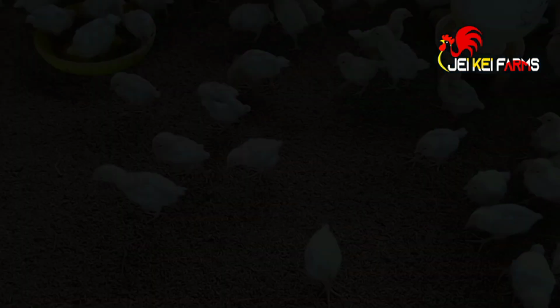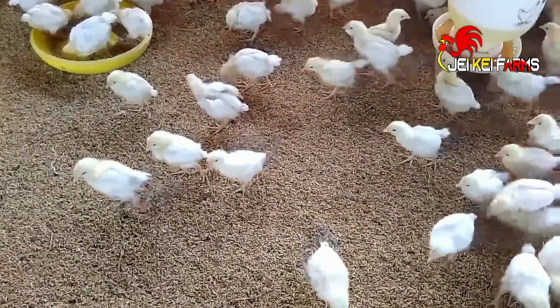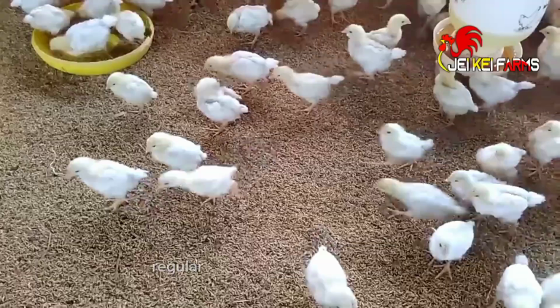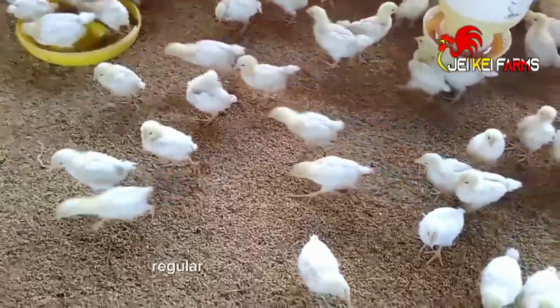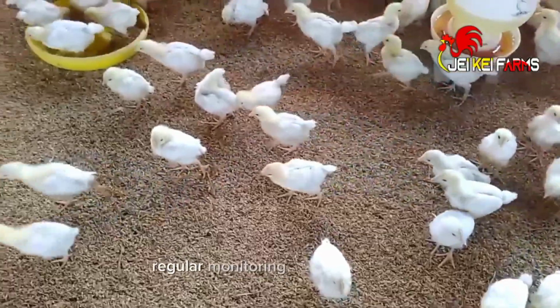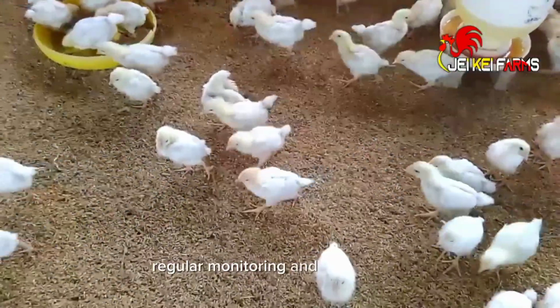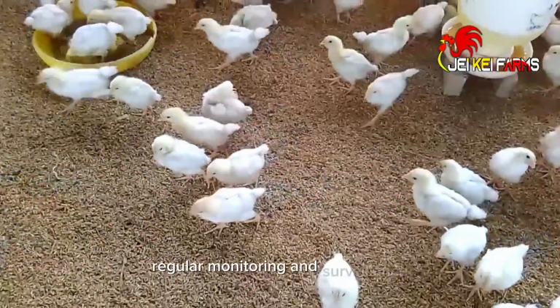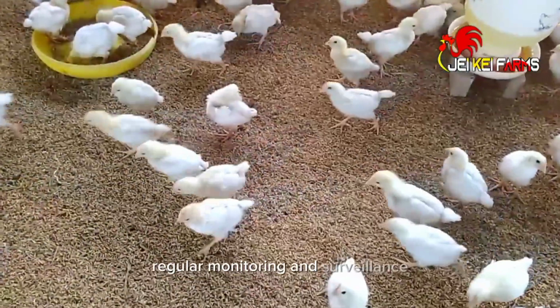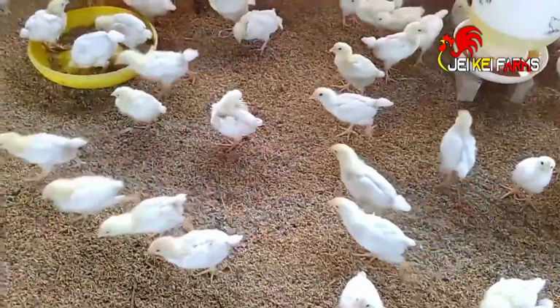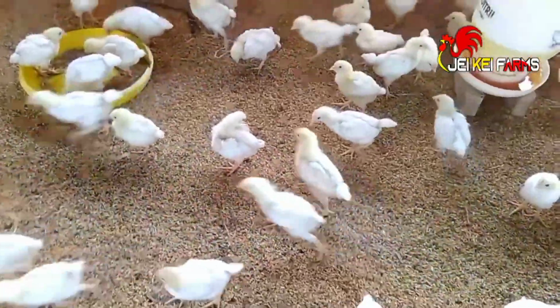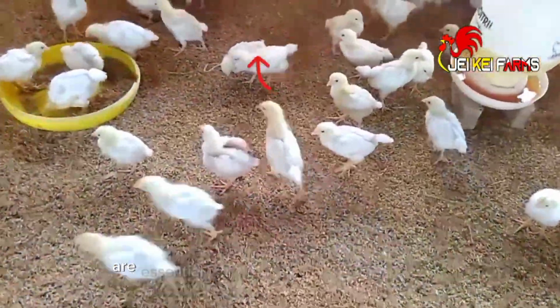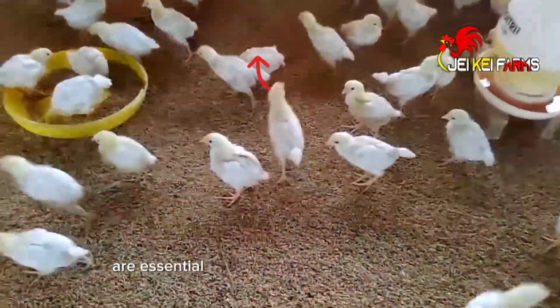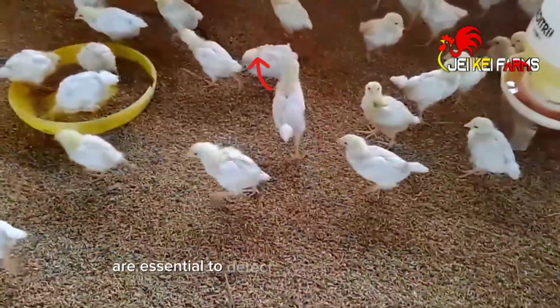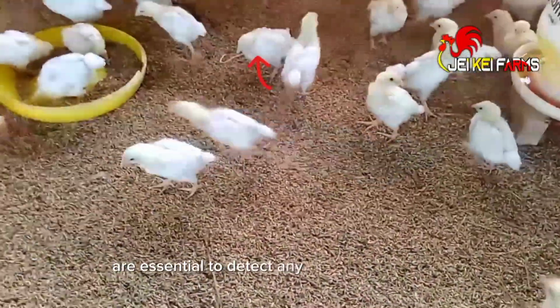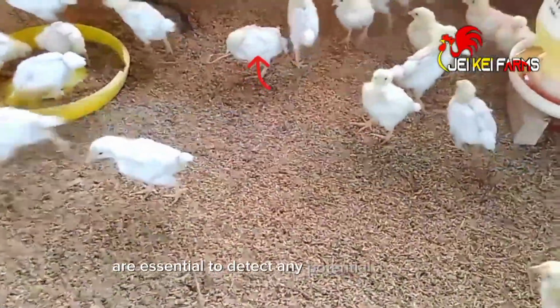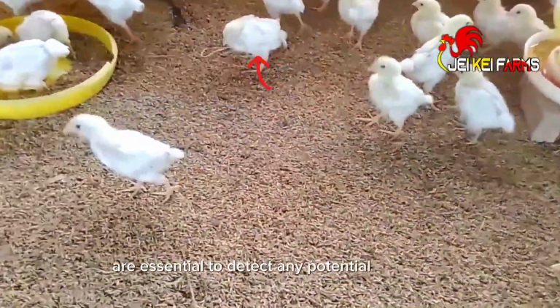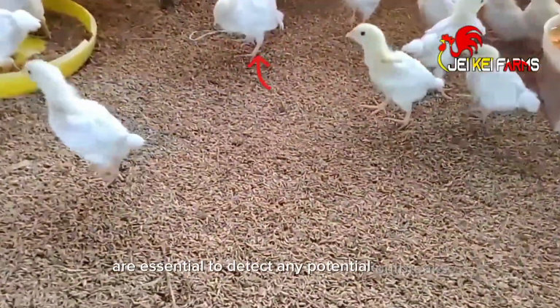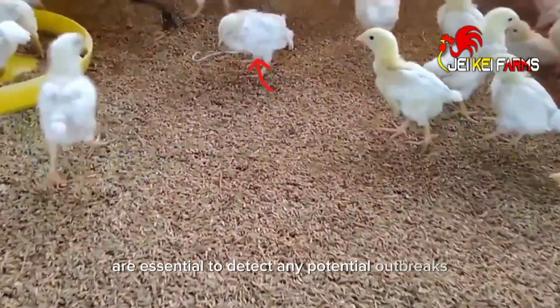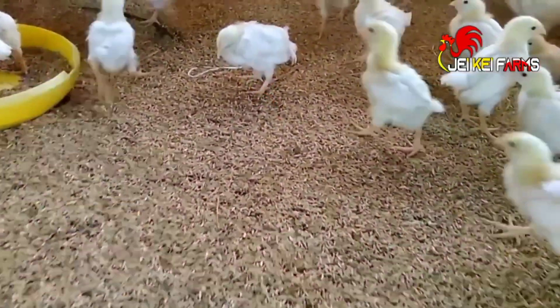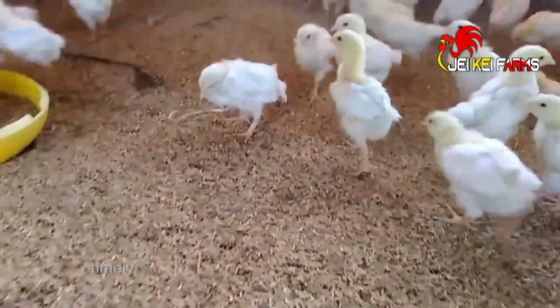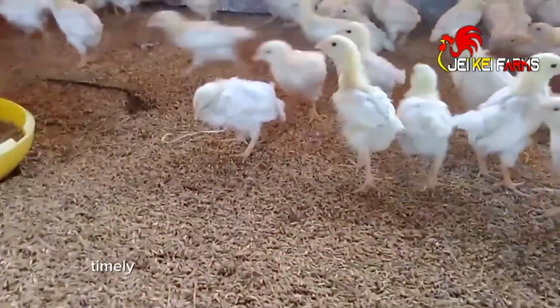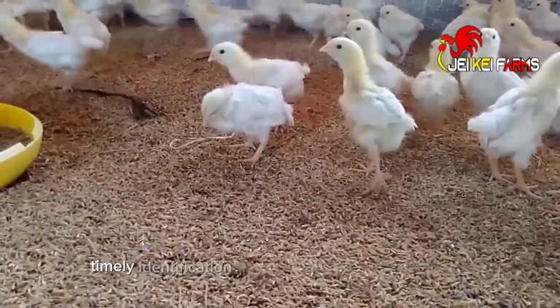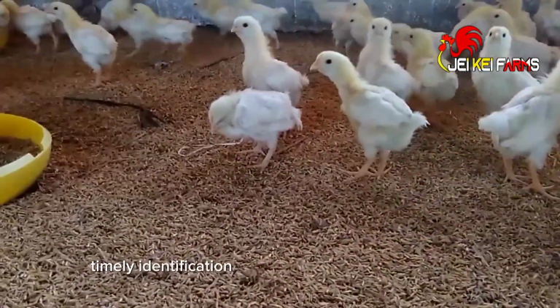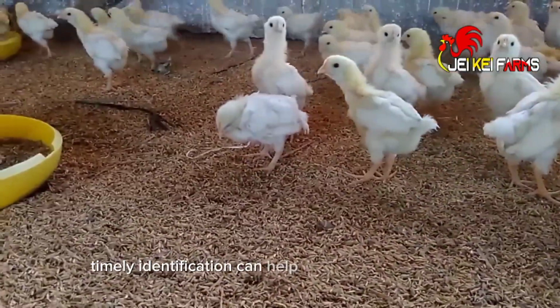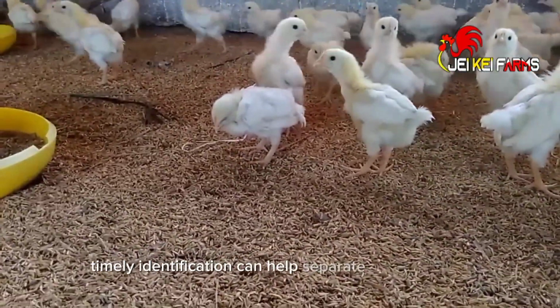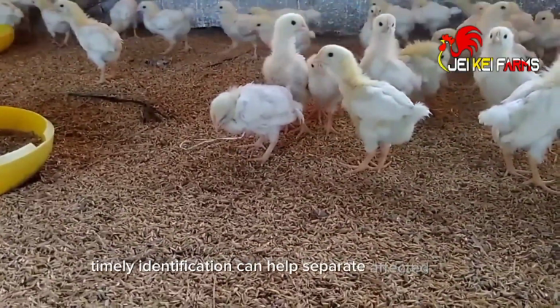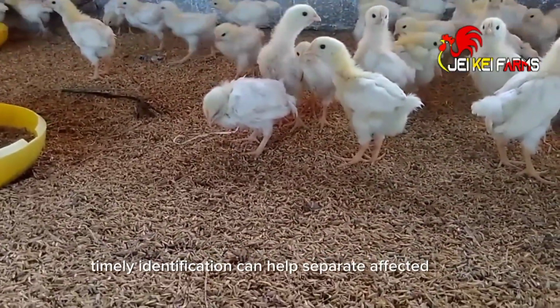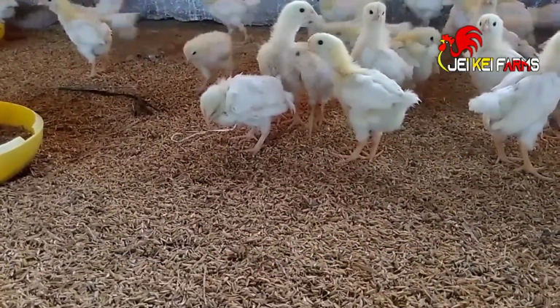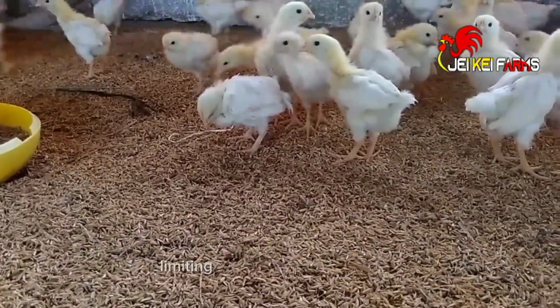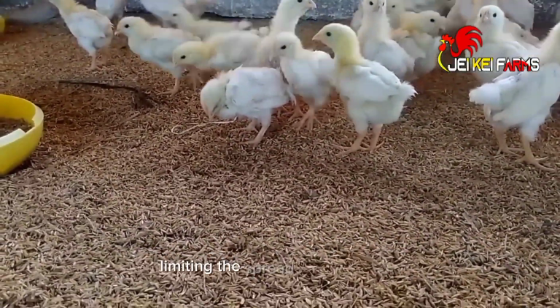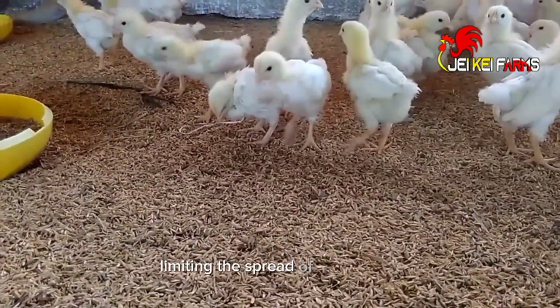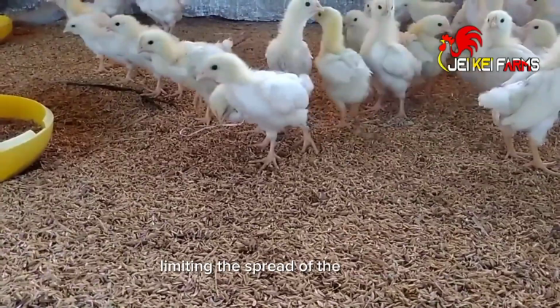Regular monitoring and surveillance are essential to detect any potential outbreaks. Timely identification can help separate affected birds, limiting the spread of the disease.